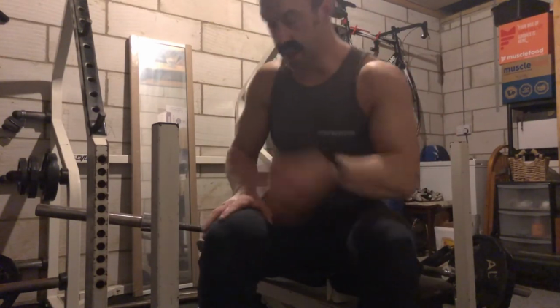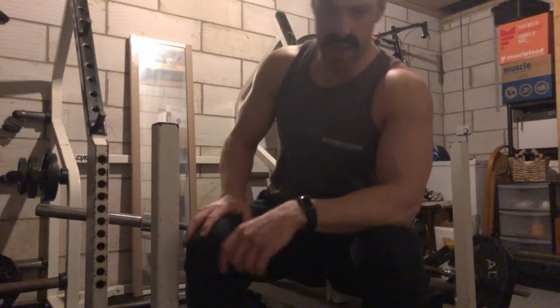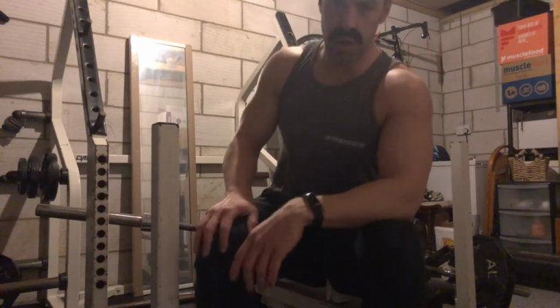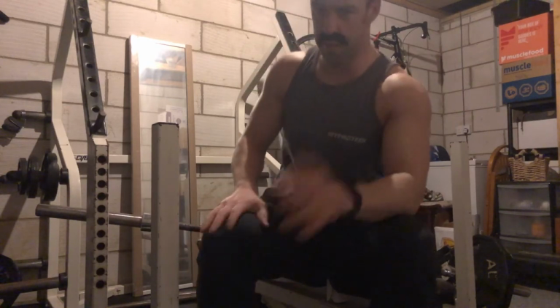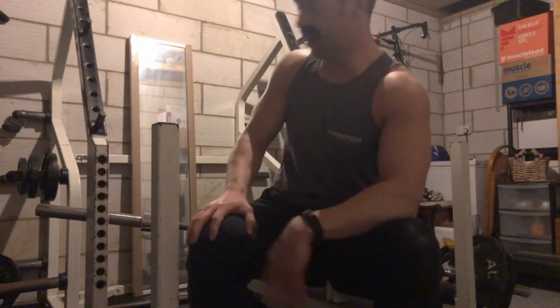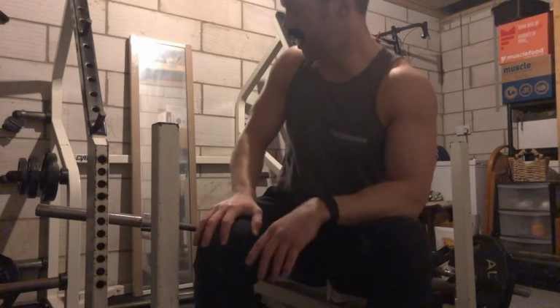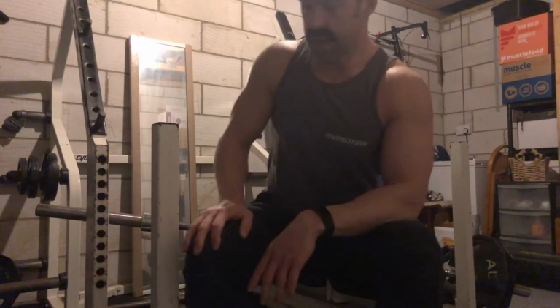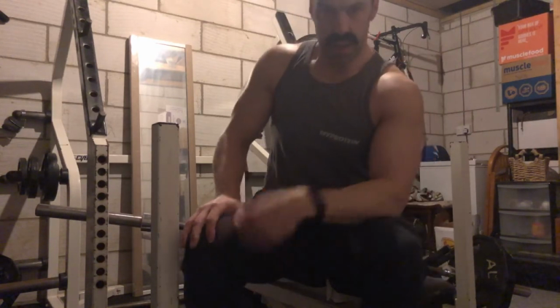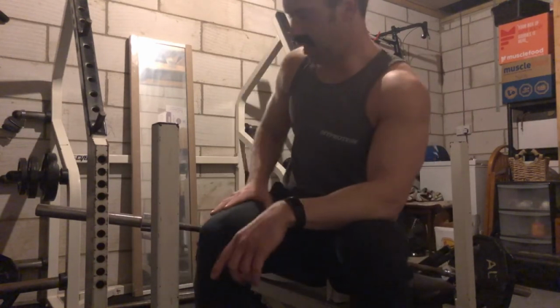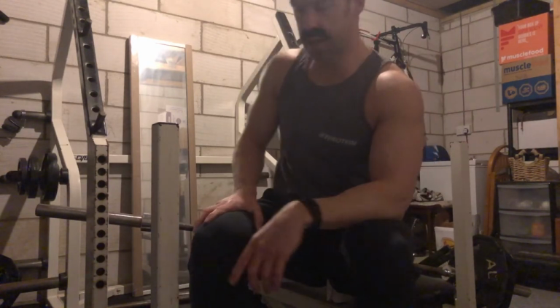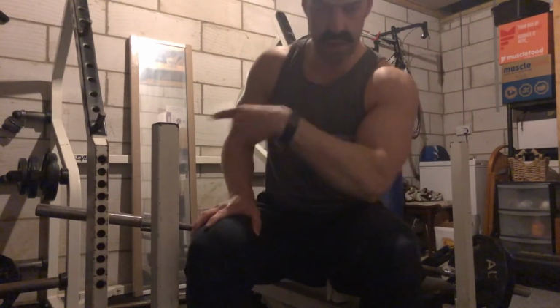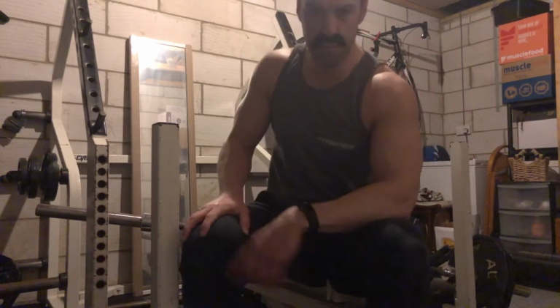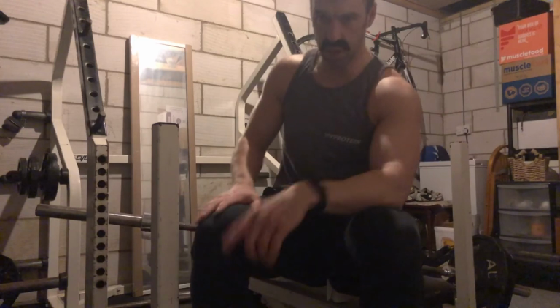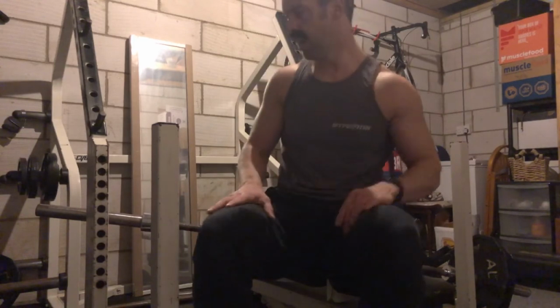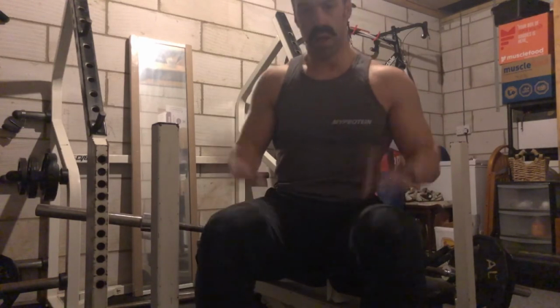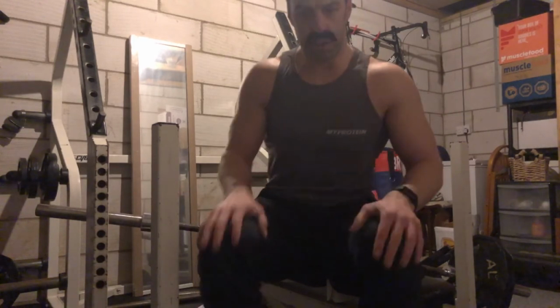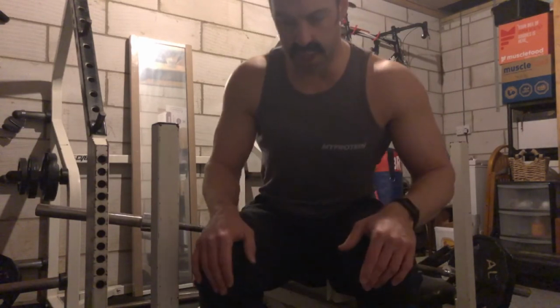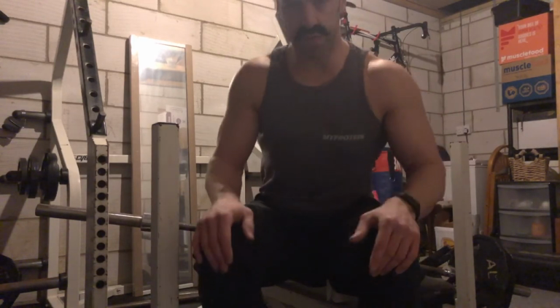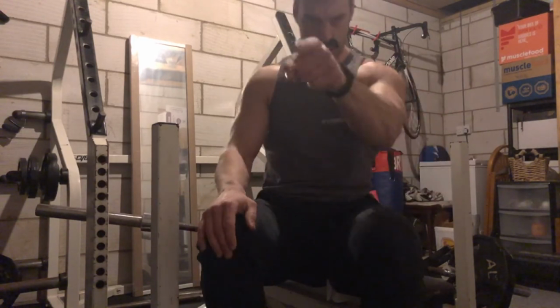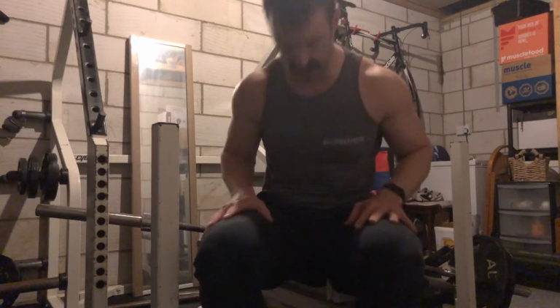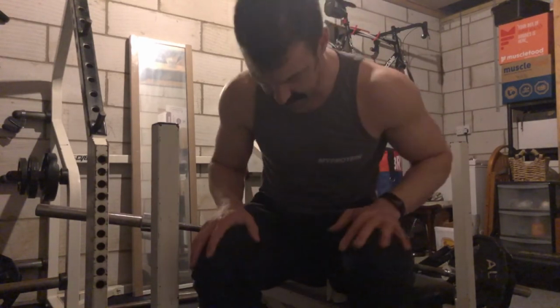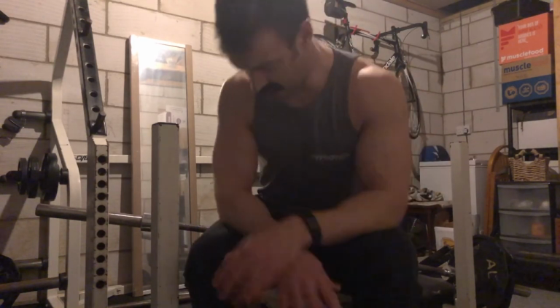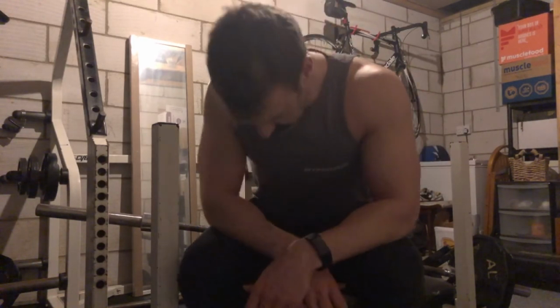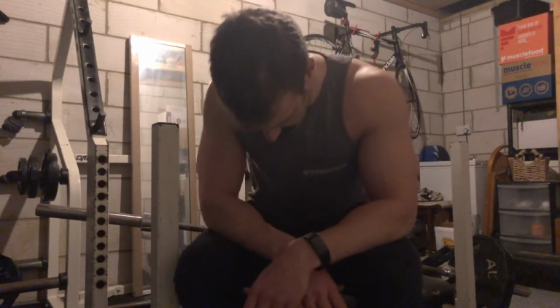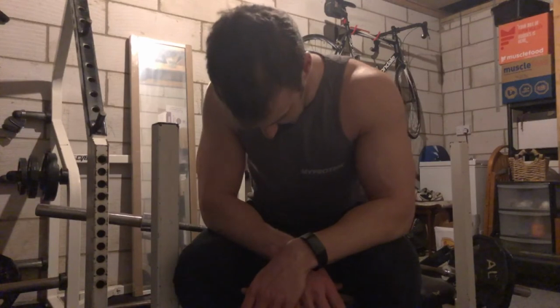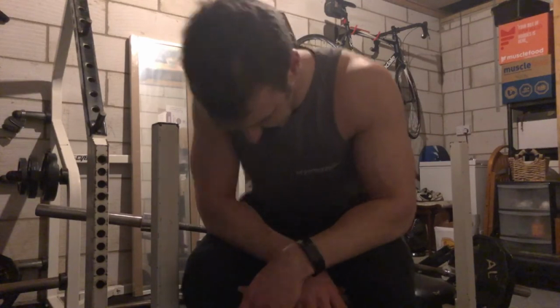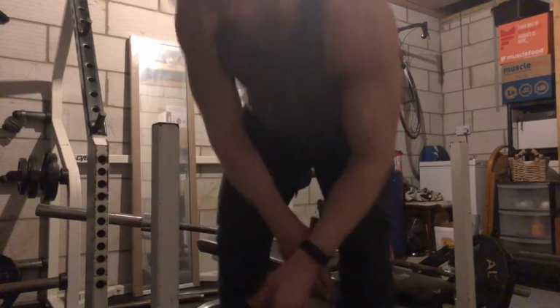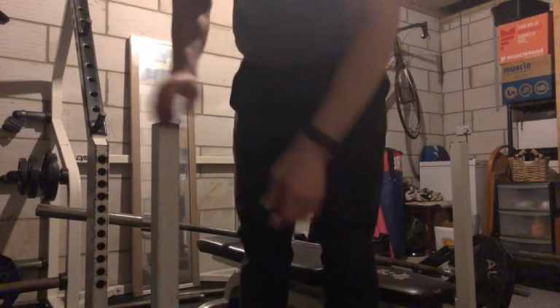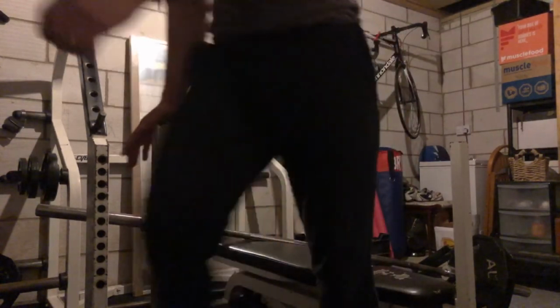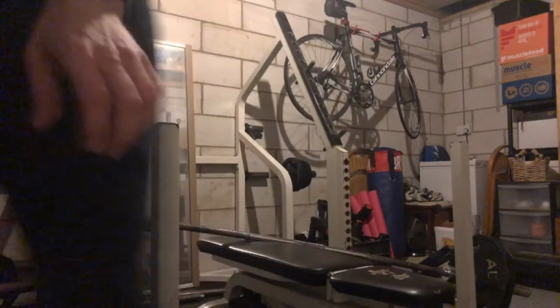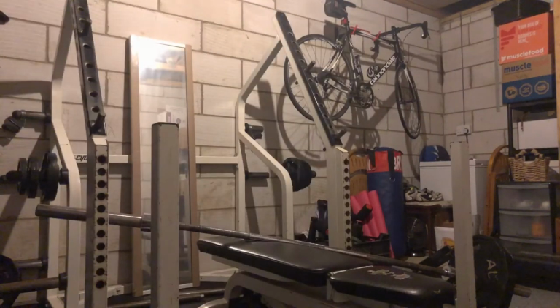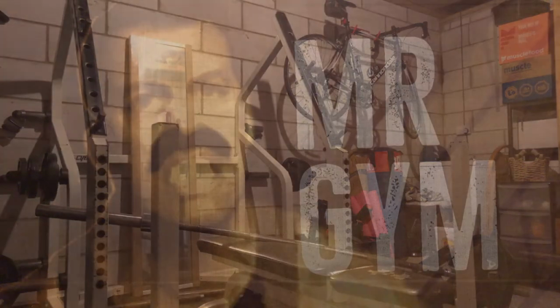So there you go. Remember to use collars. Next week it's deadlifts — see you then. Alright, bye!